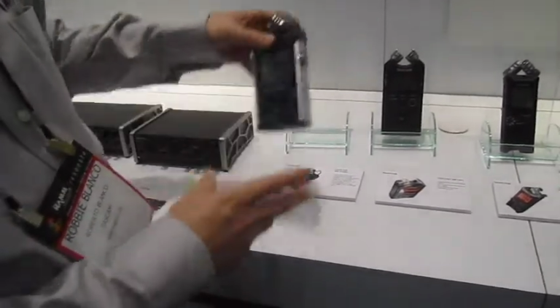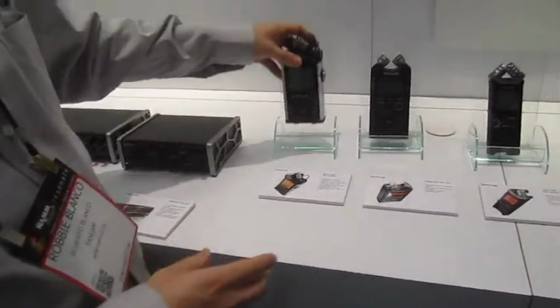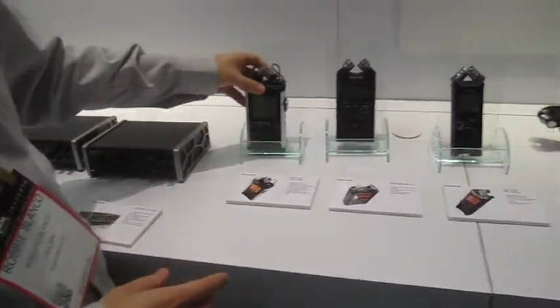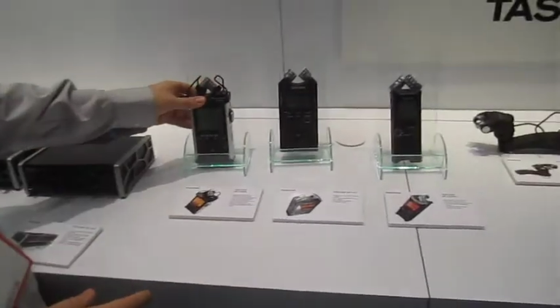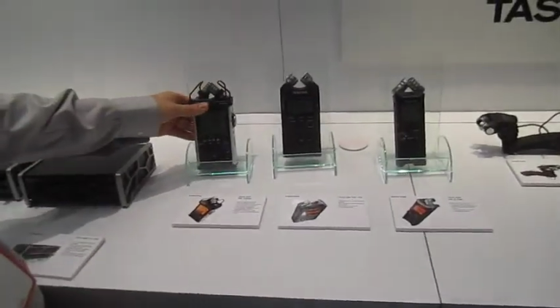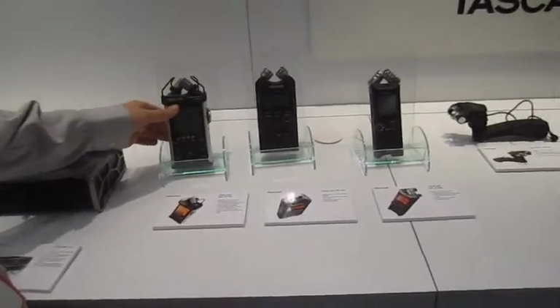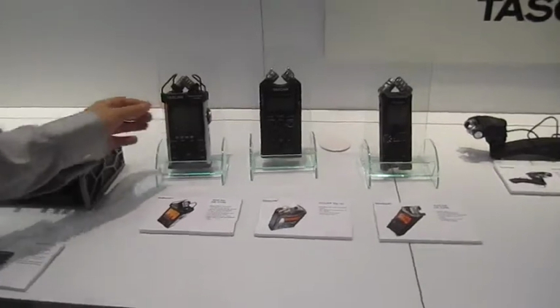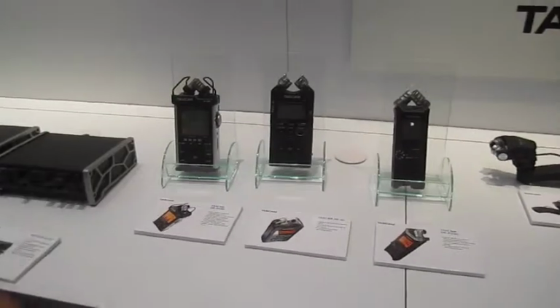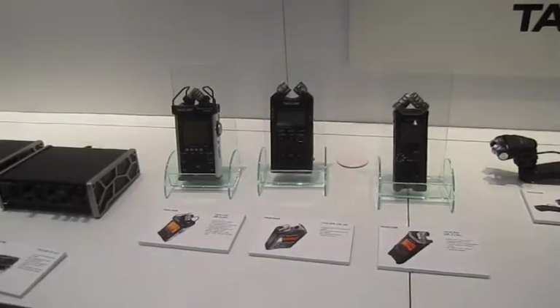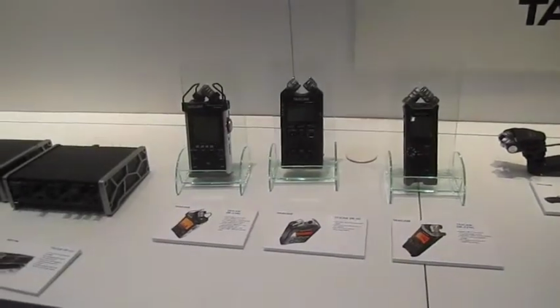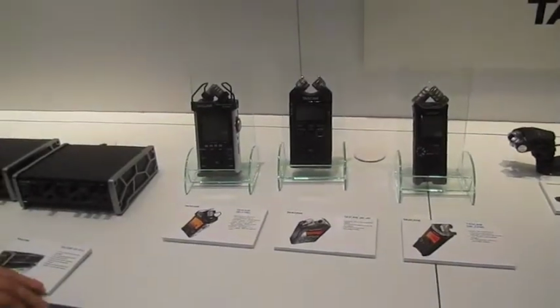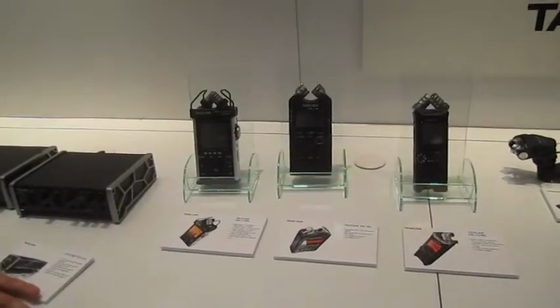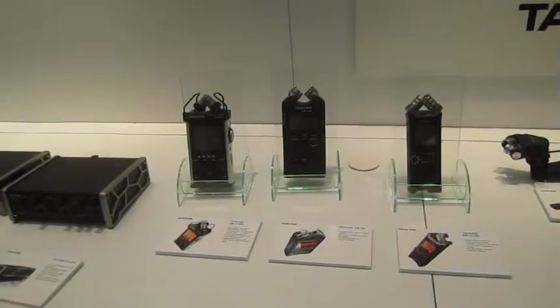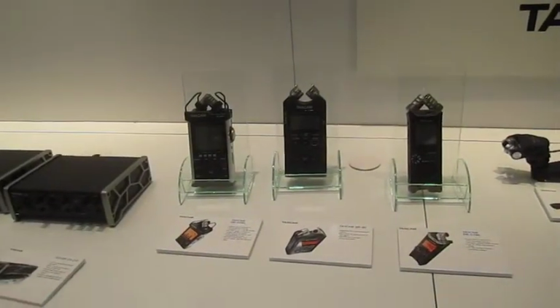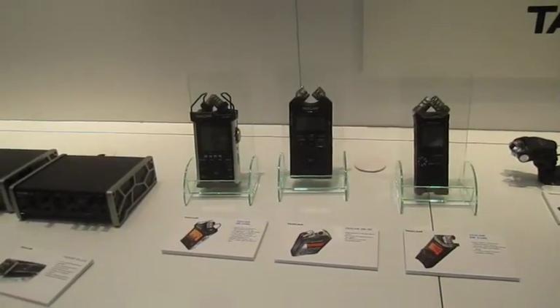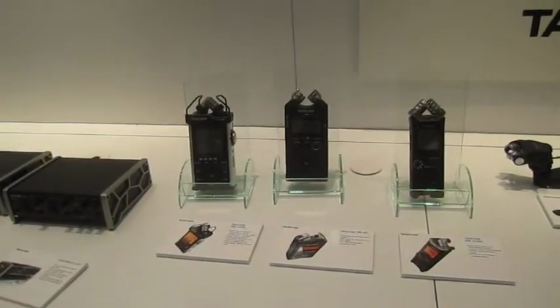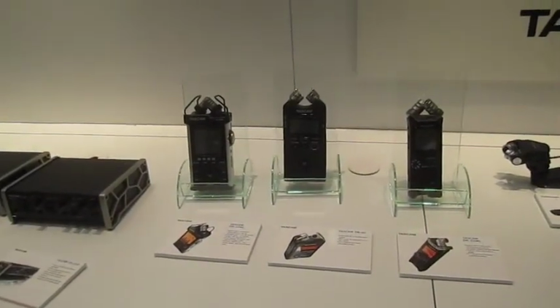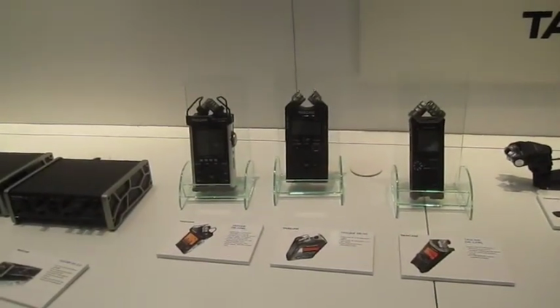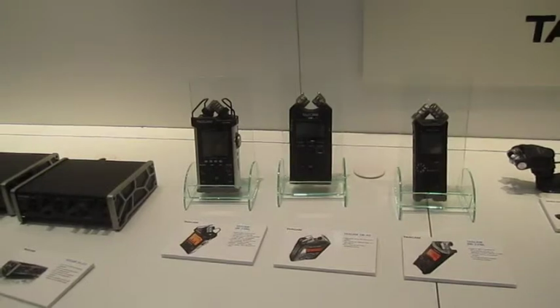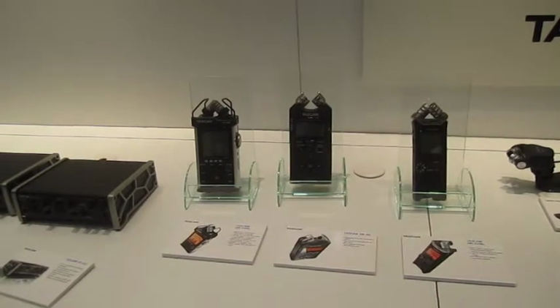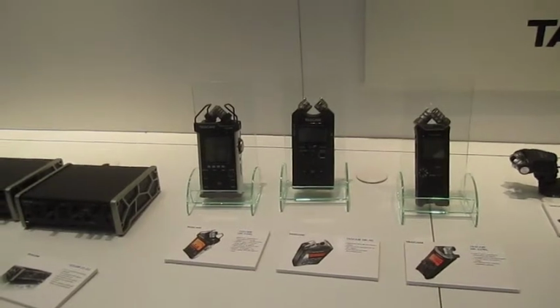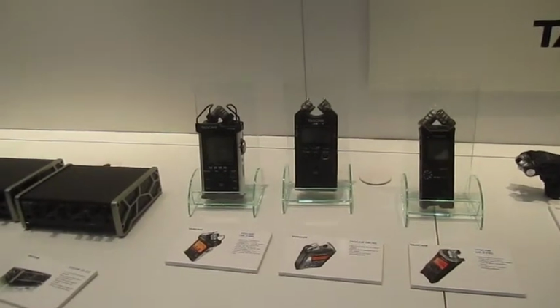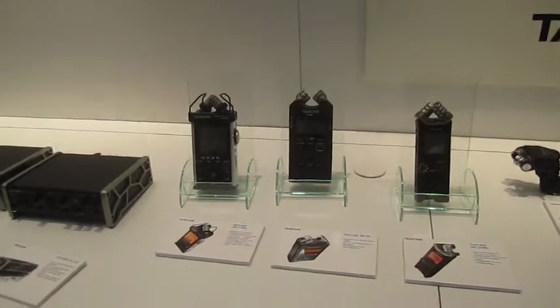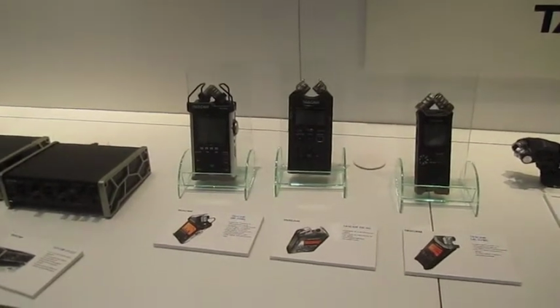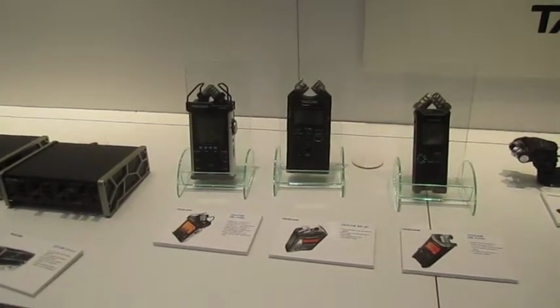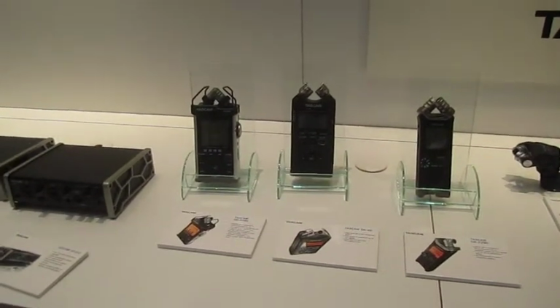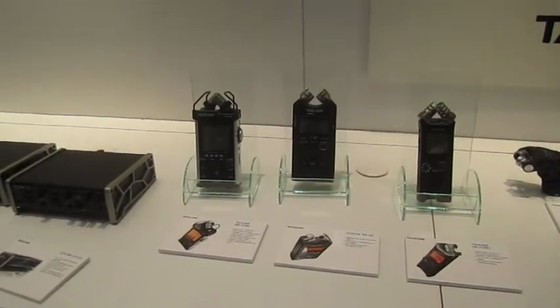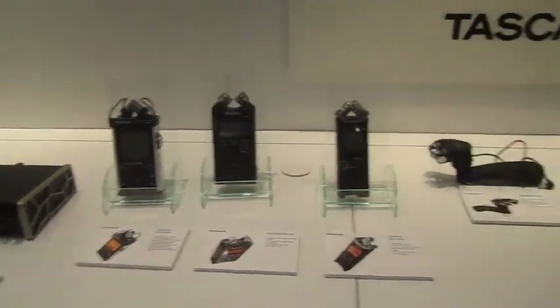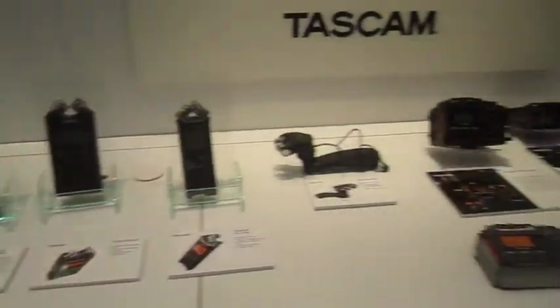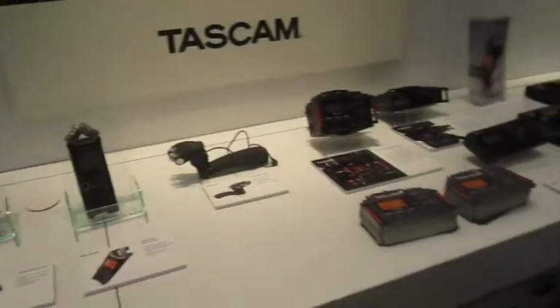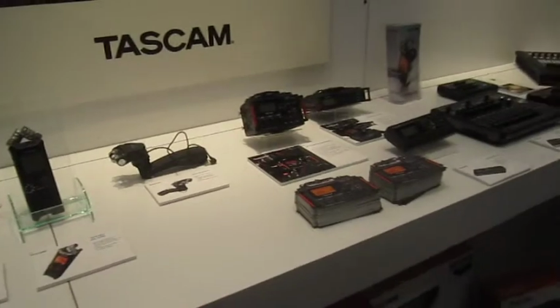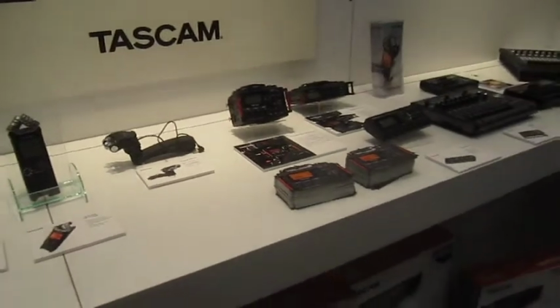So what's the range on that? There's no specific range, but I've used it in our office and gone about 50, 60 feet and been fine. It also depends on the Wi-Fi in your phone — how strong the module is.